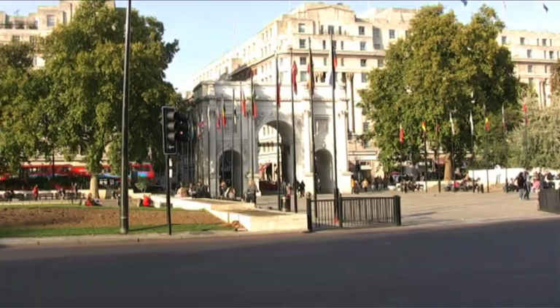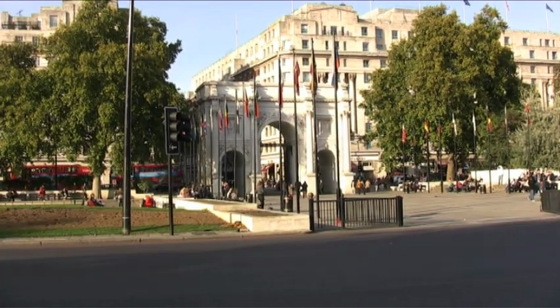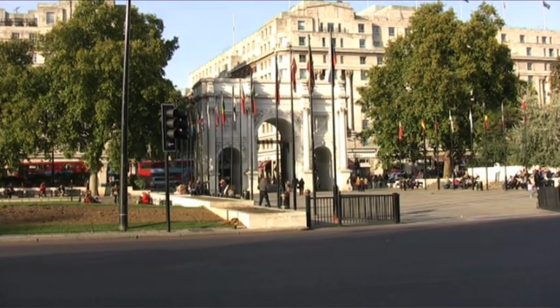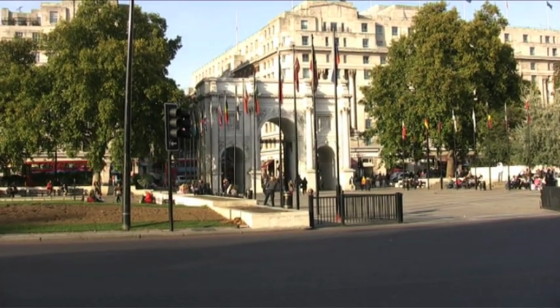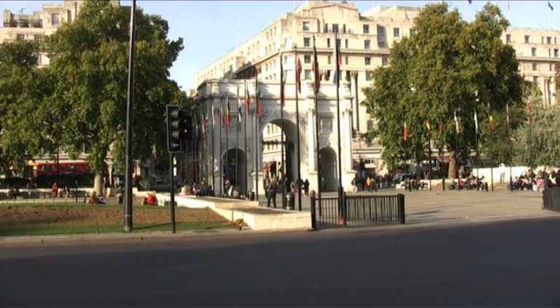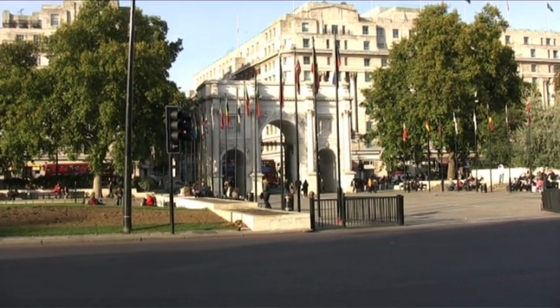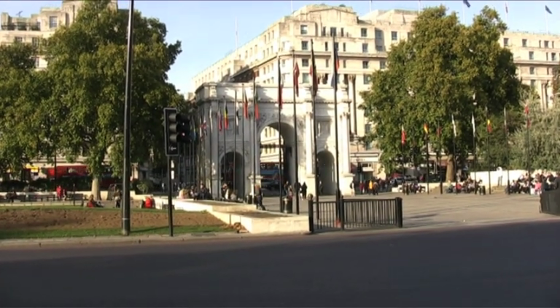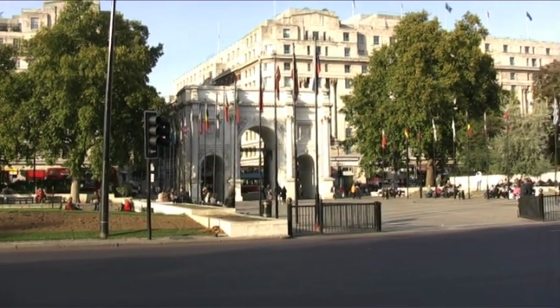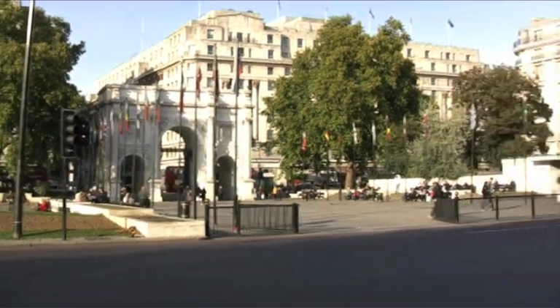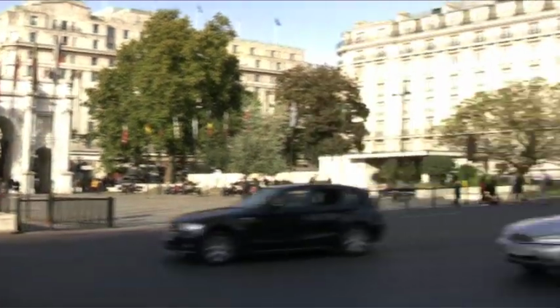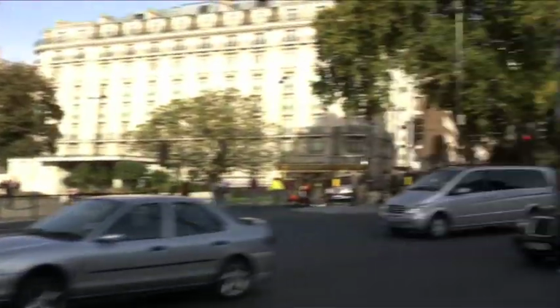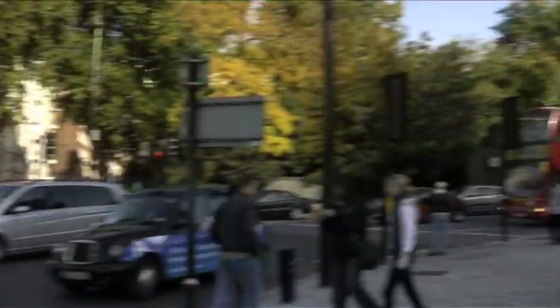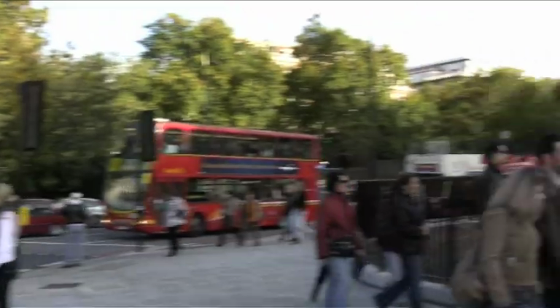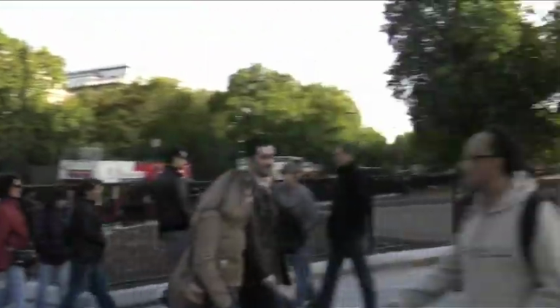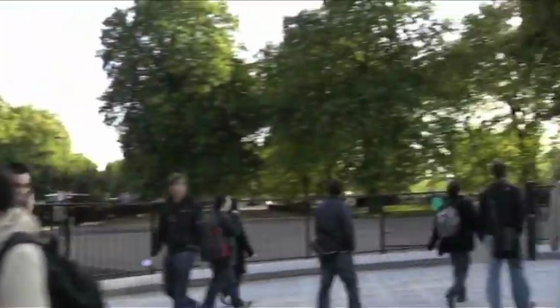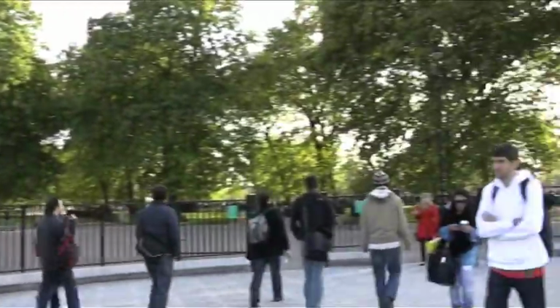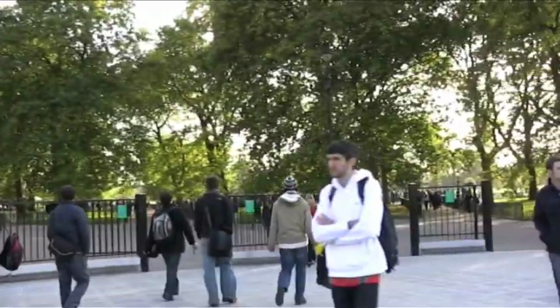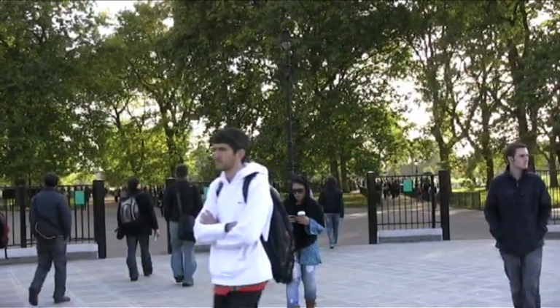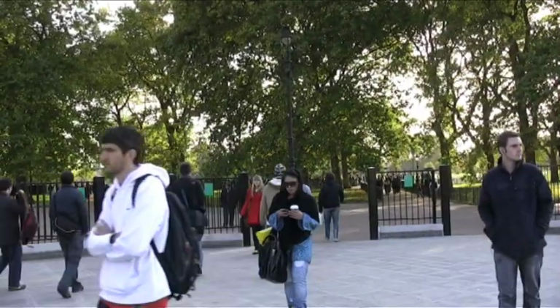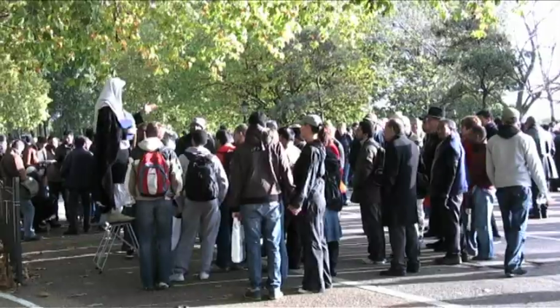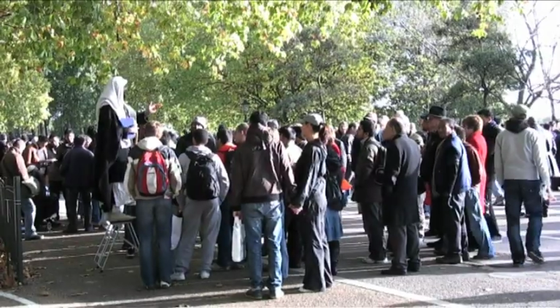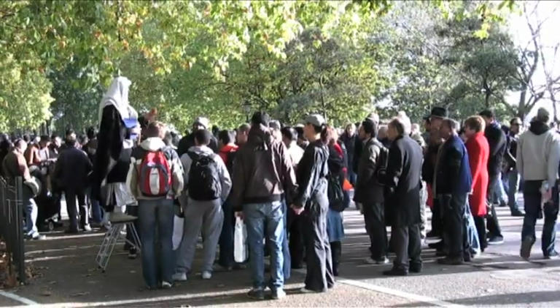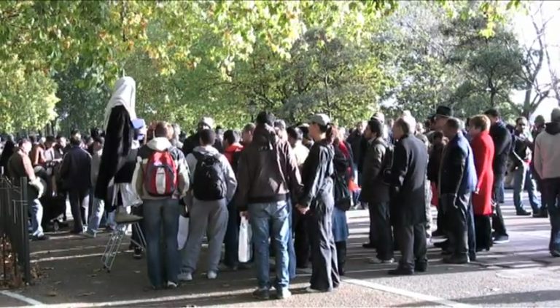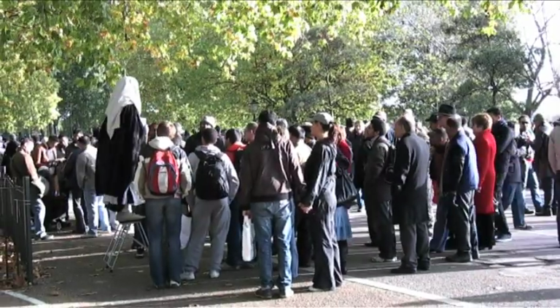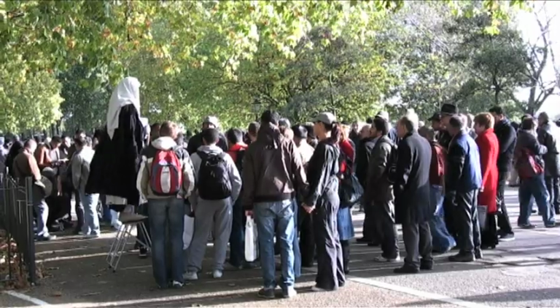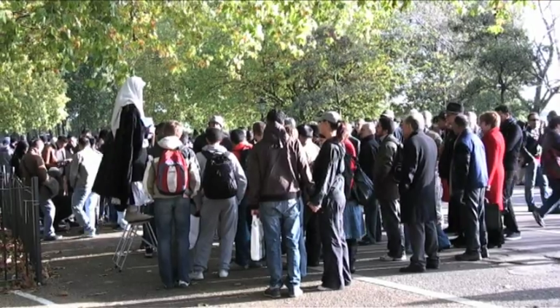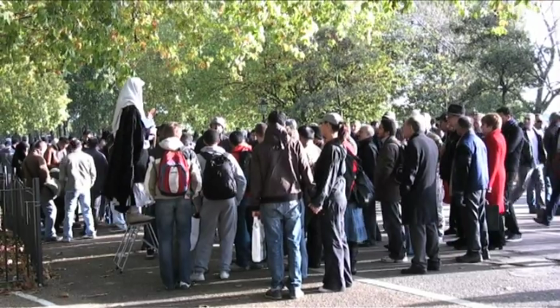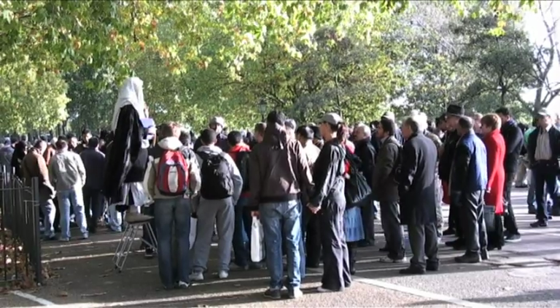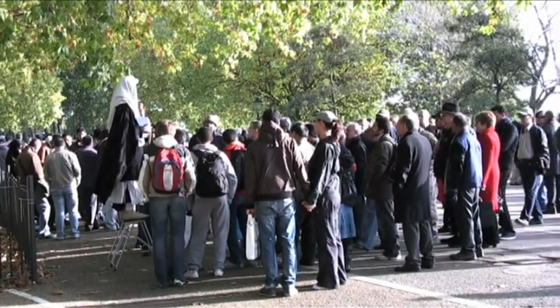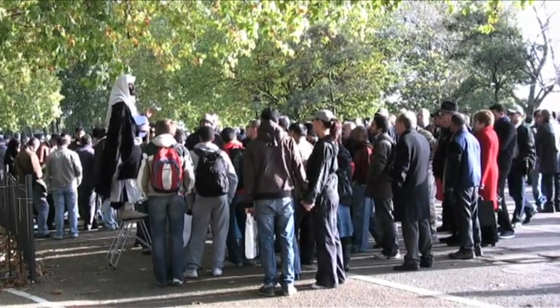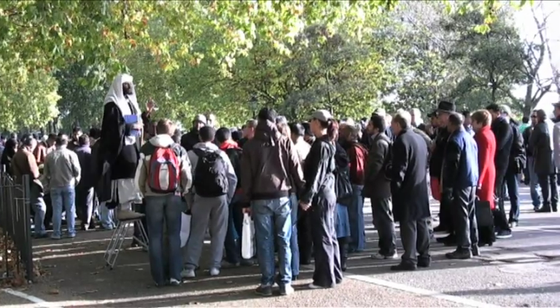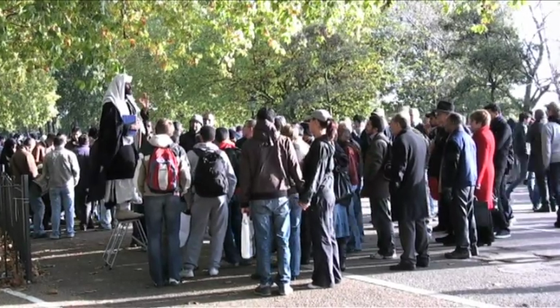Just across from Marble Arch, and inside Hyde Park, is Speaker's Corner. It started in 1867 as a permanent place for the working class to complain about the world. It's become a traditional site for public speech and debate every Sunday.